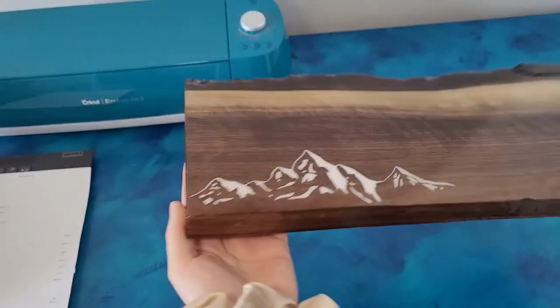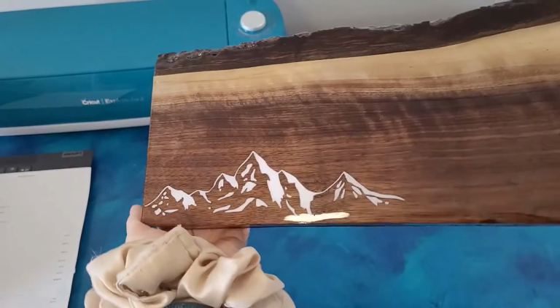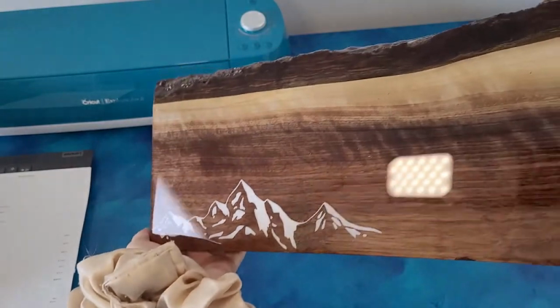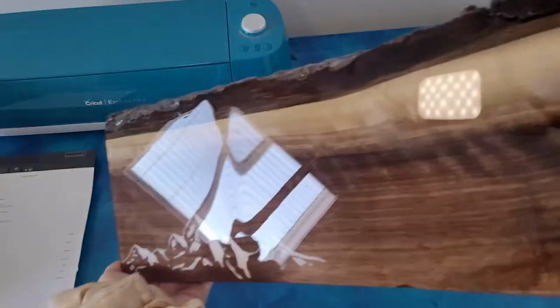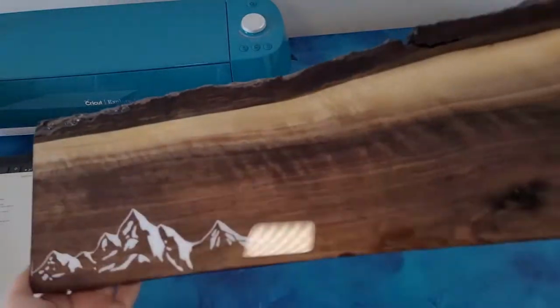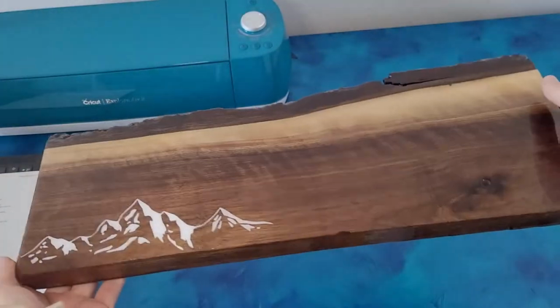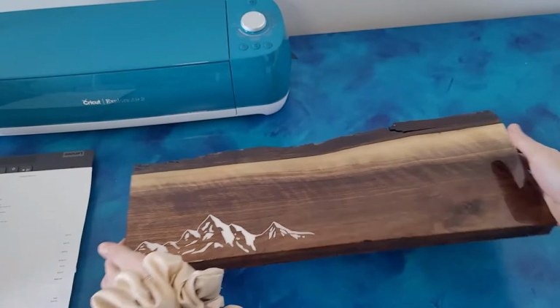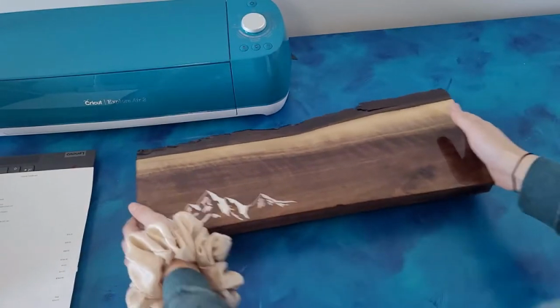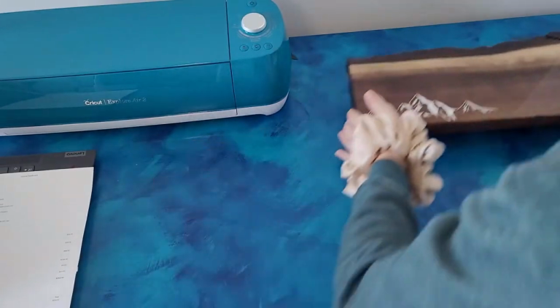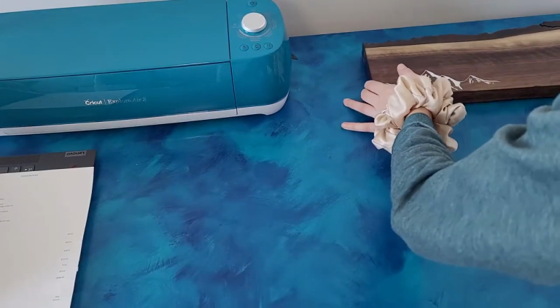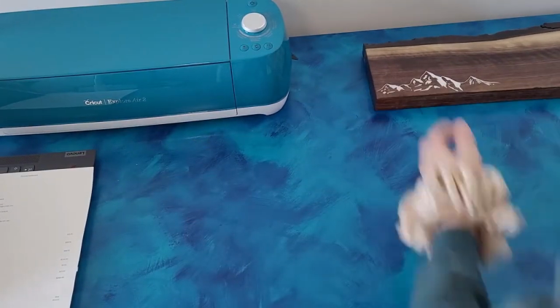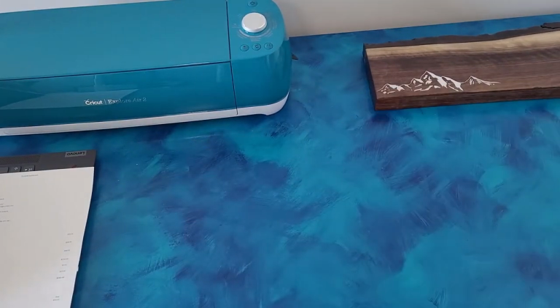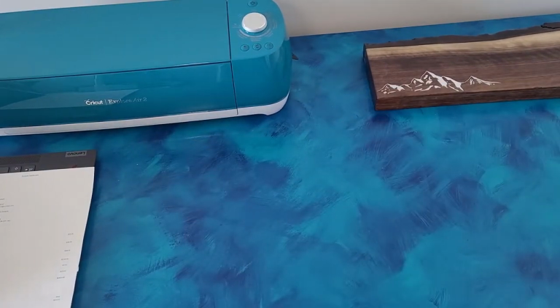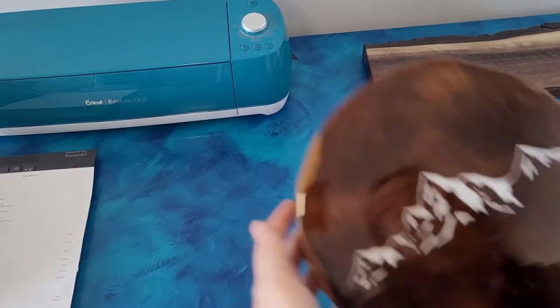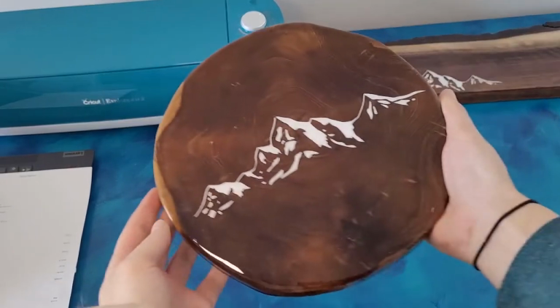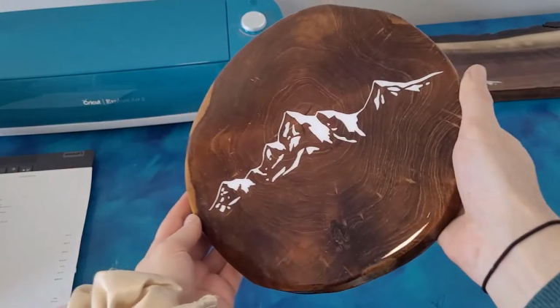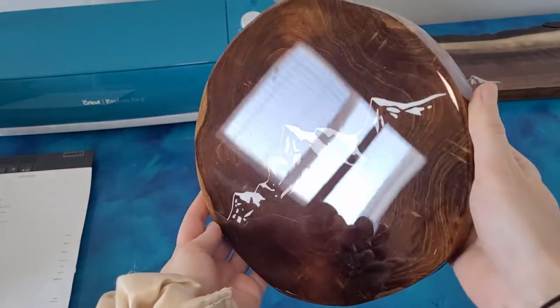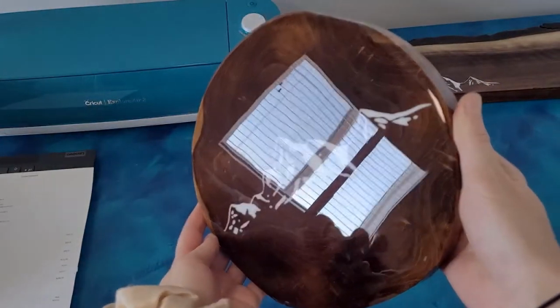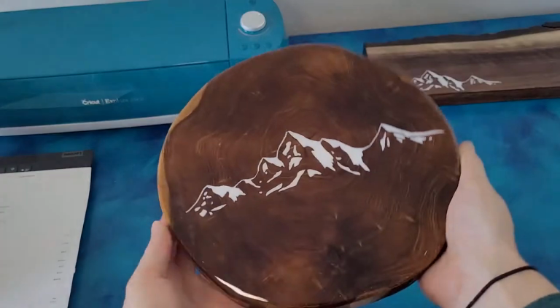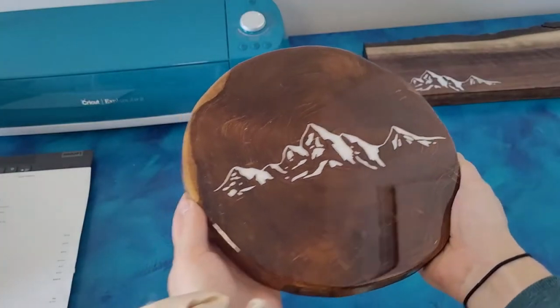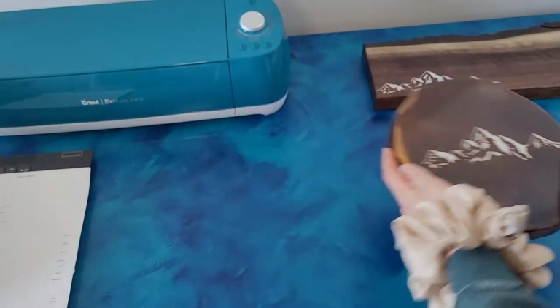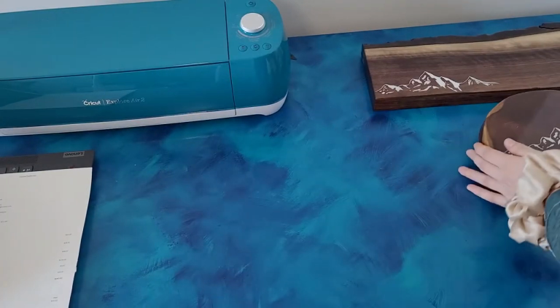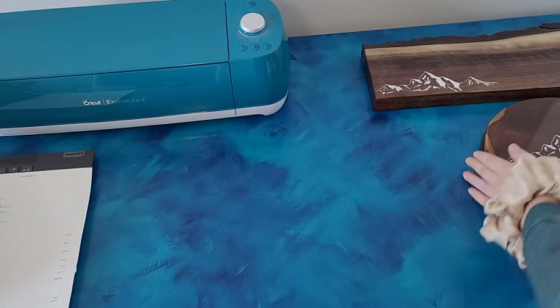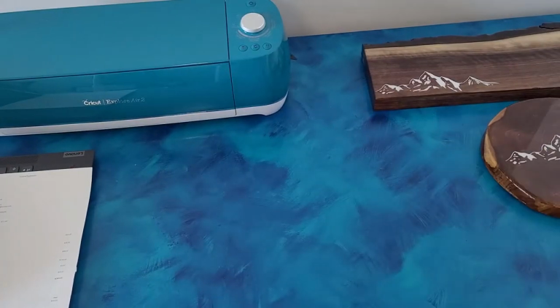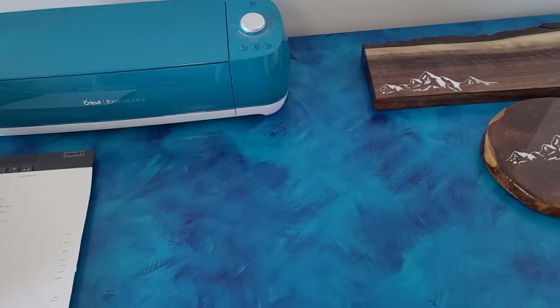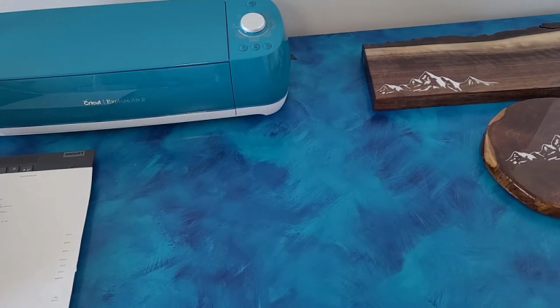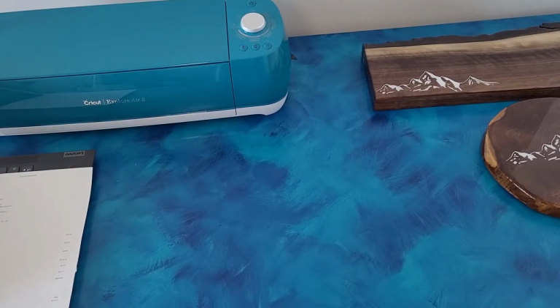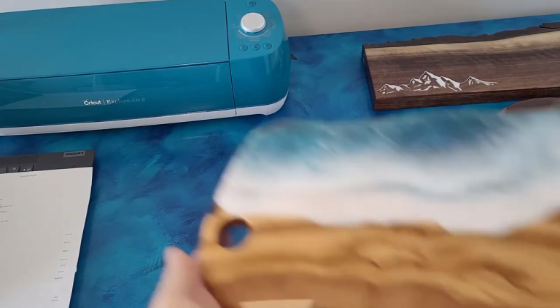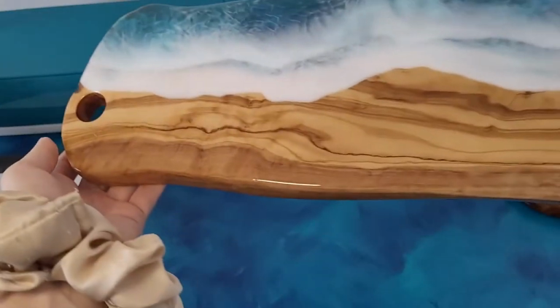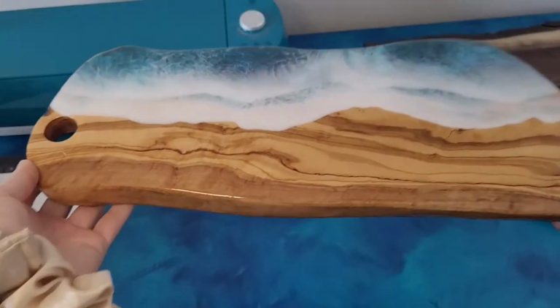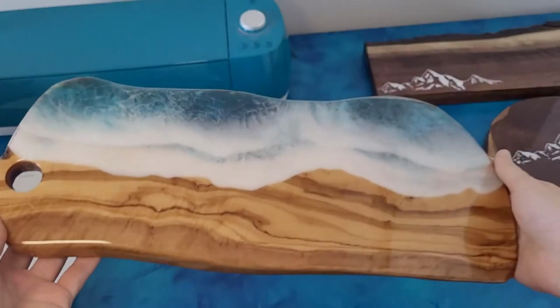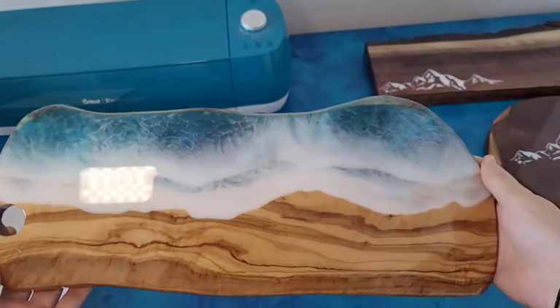So this order is my mountain checkerboard, my small mountain checkerboard, and this nice wave one.